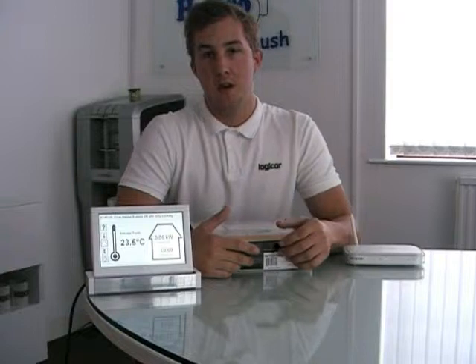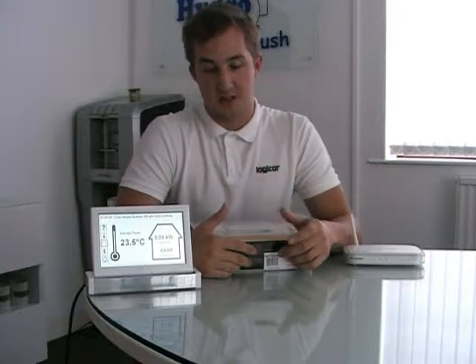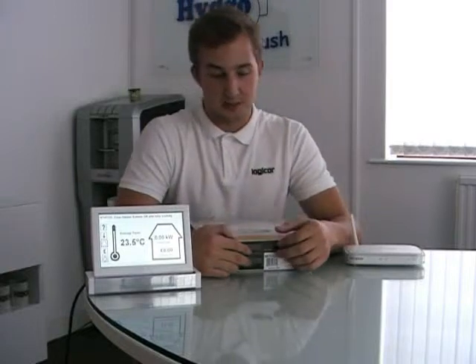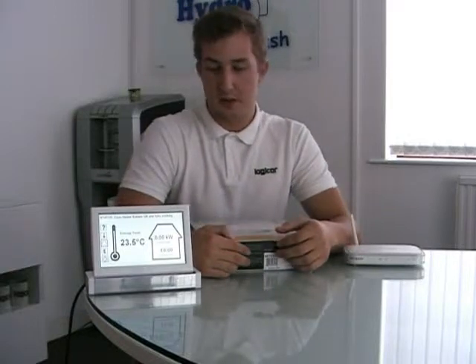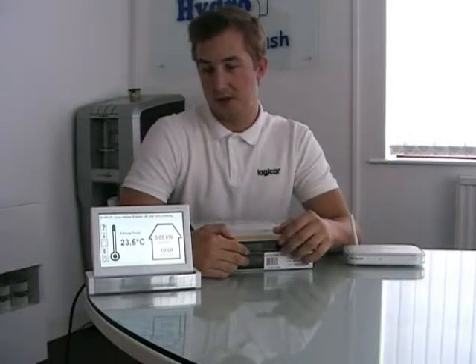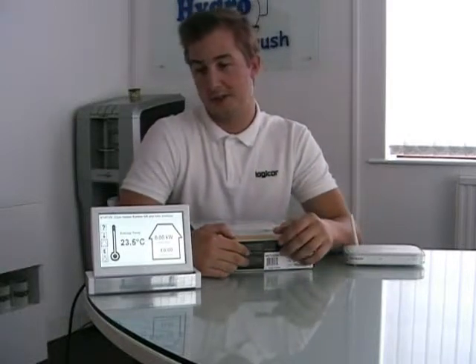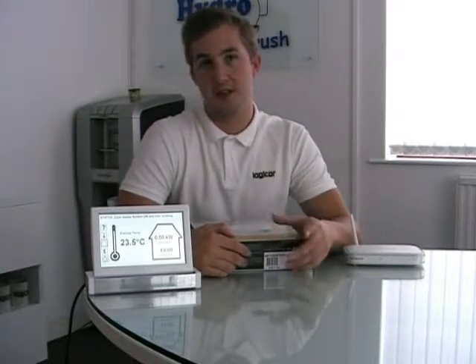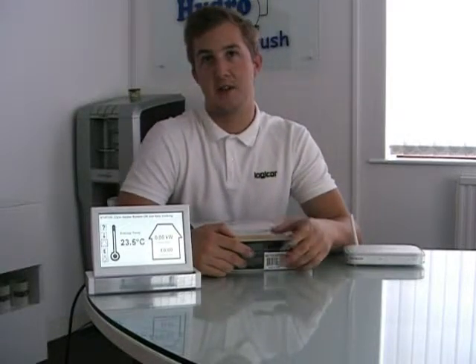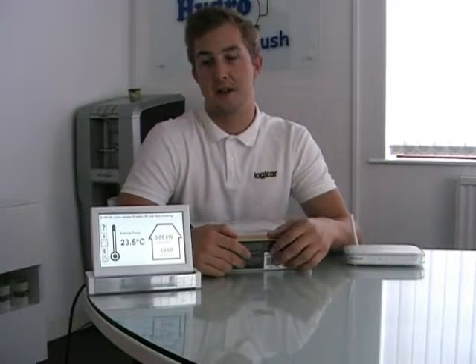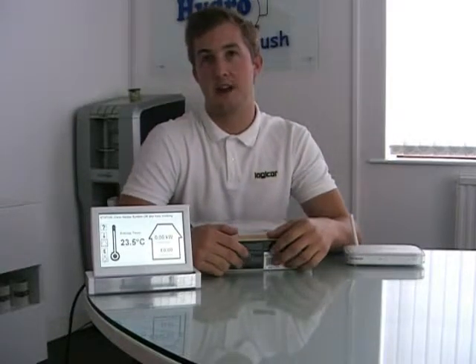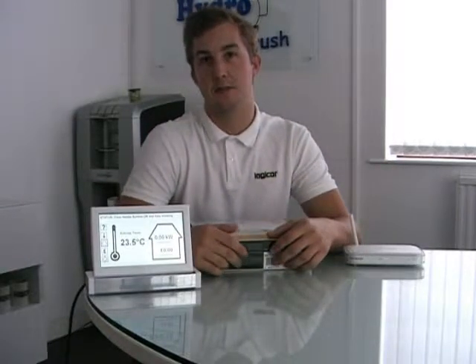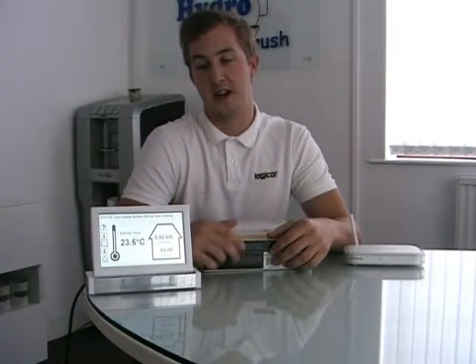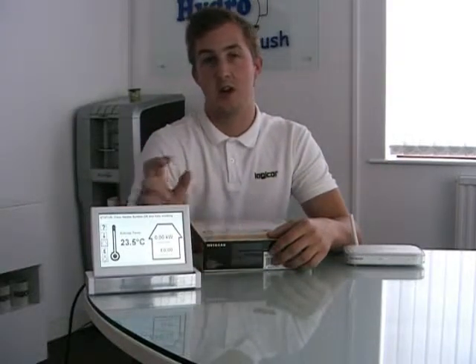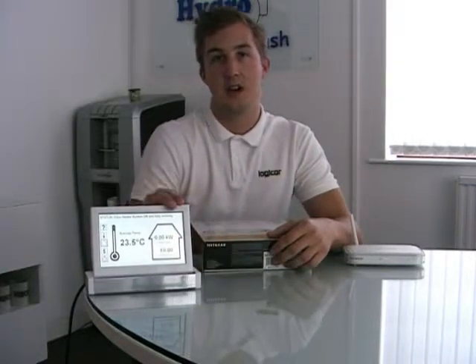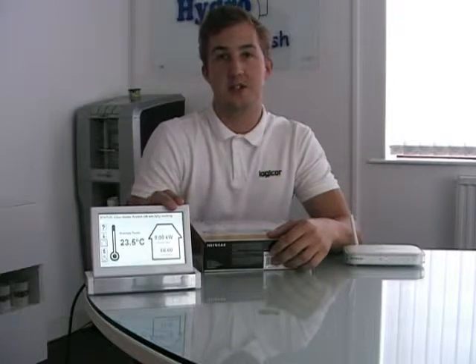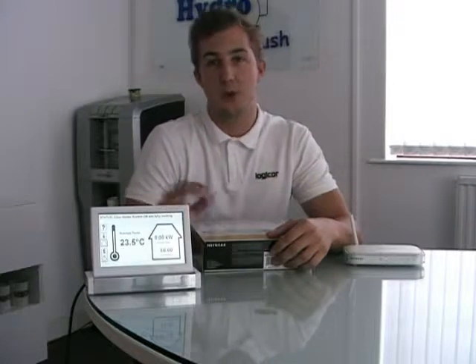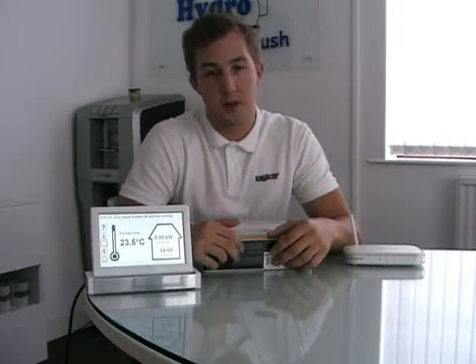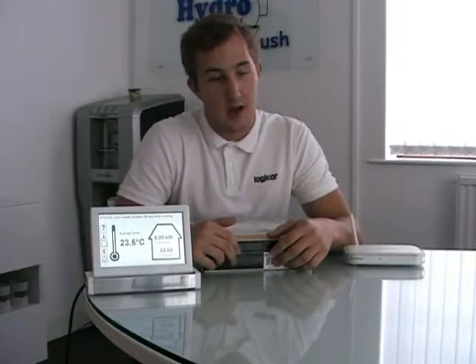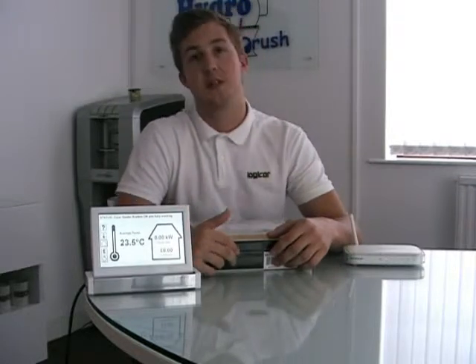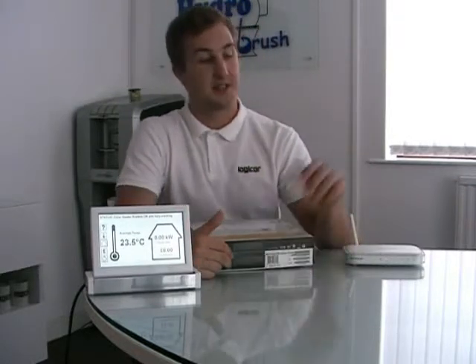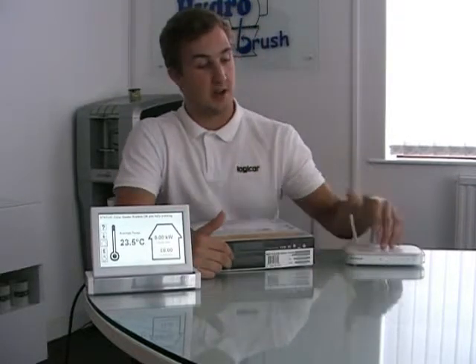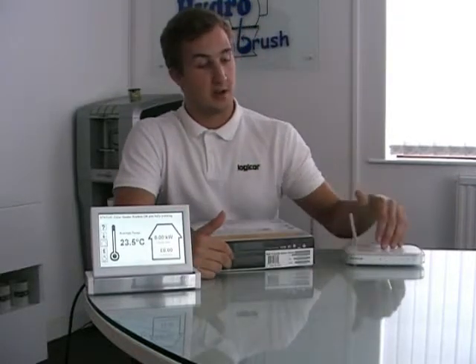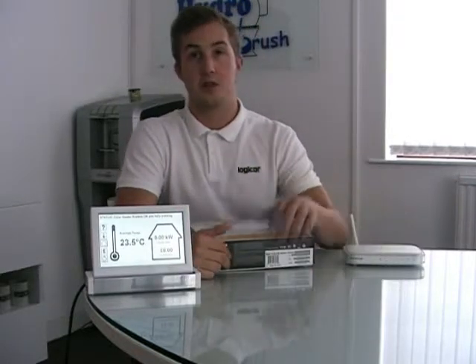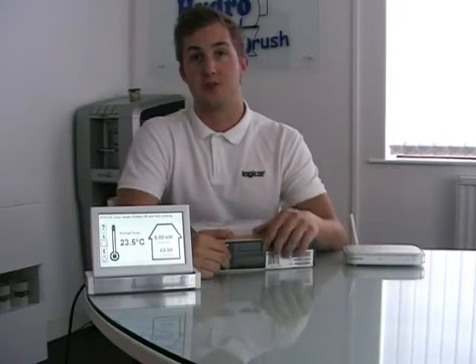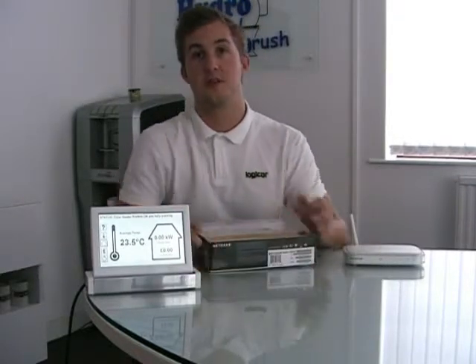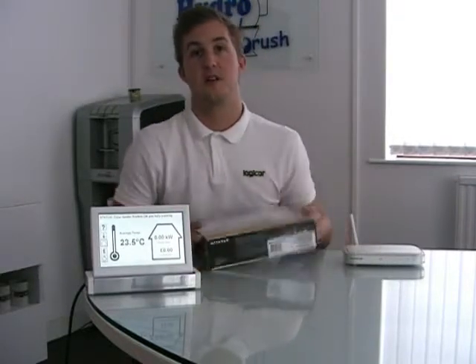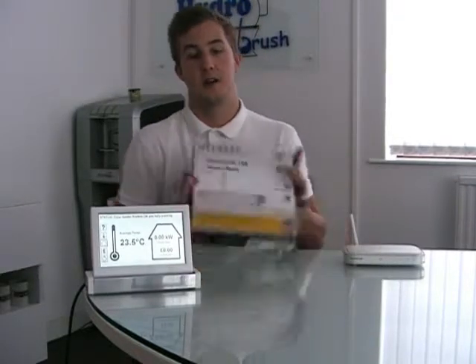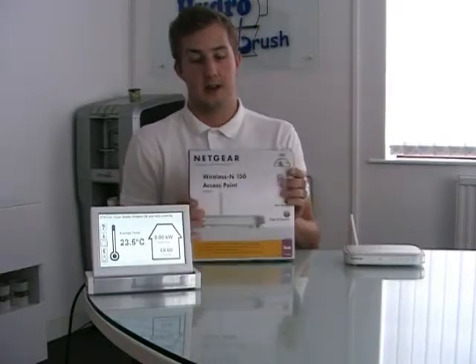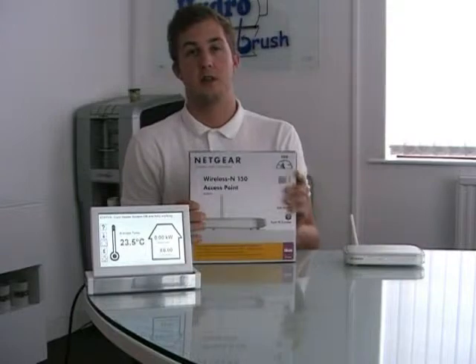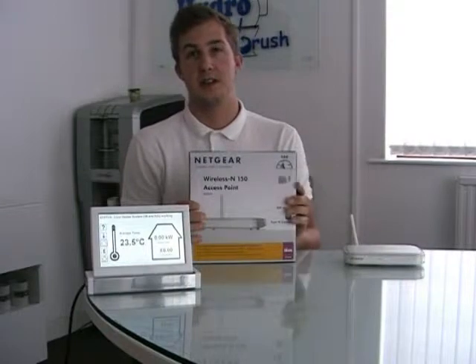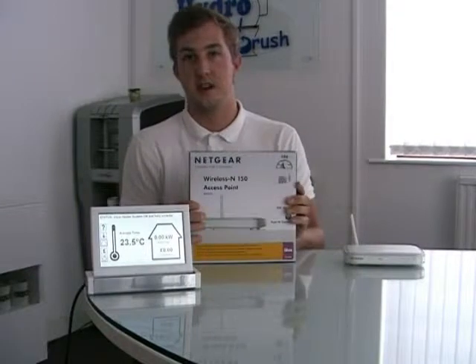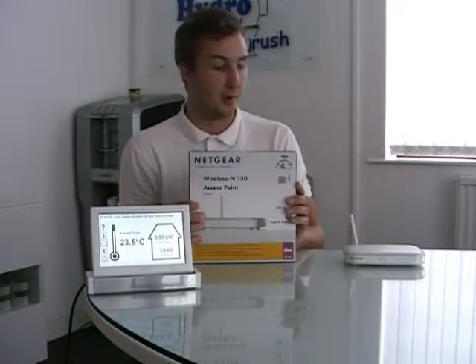Hi guys, welcome to Logico on YouTube. Today we're going to demonstrate how to connect your clear heater control panel to the internet using your wireless router and a Netgear access point.